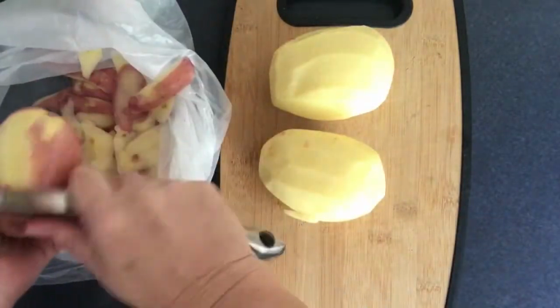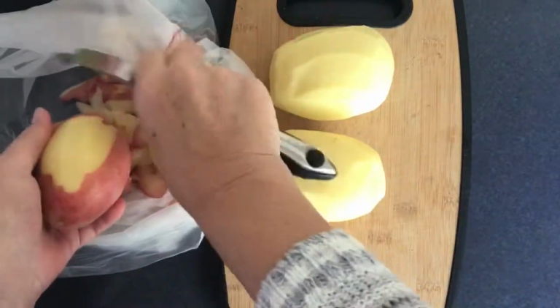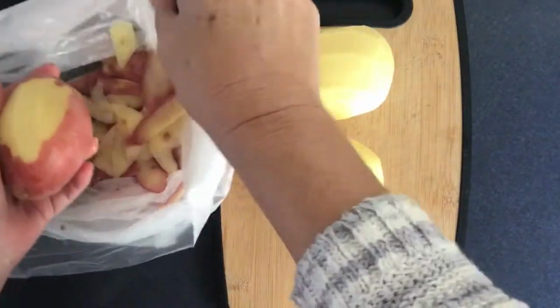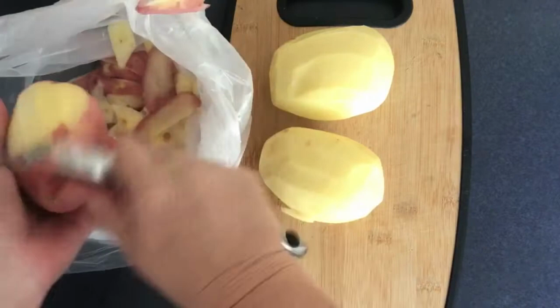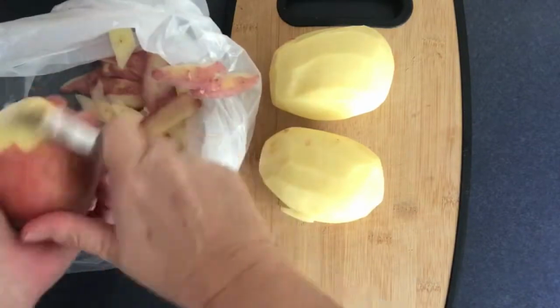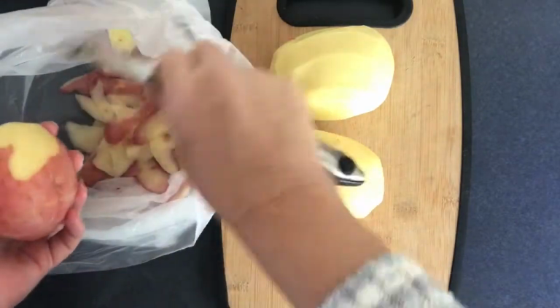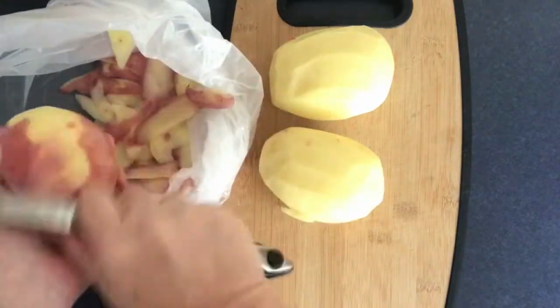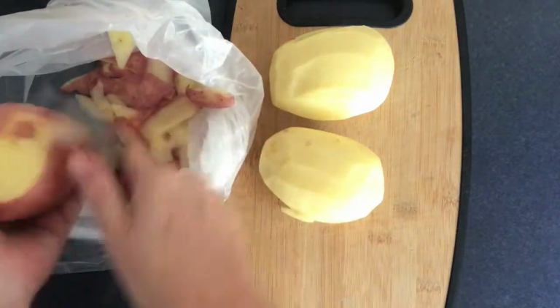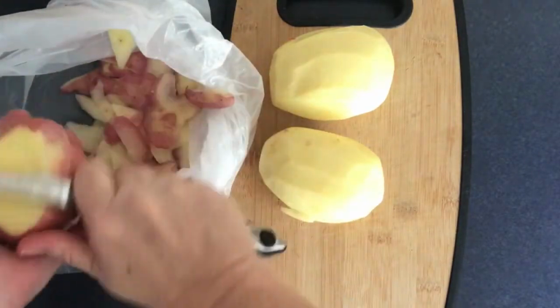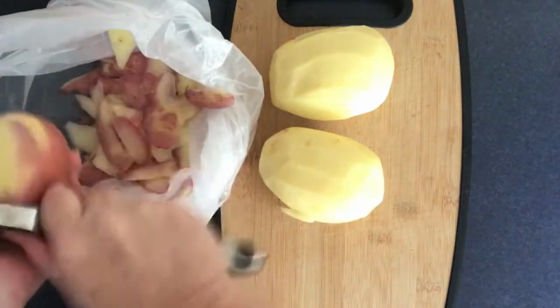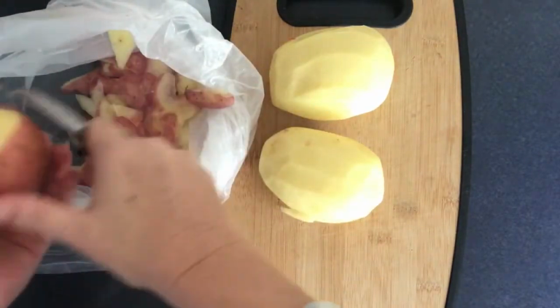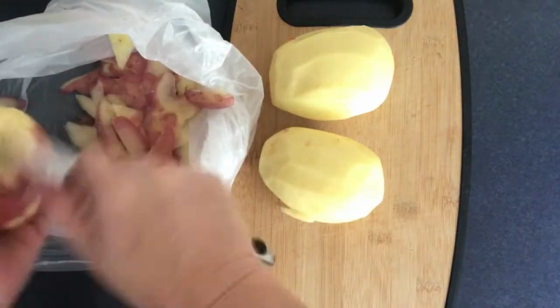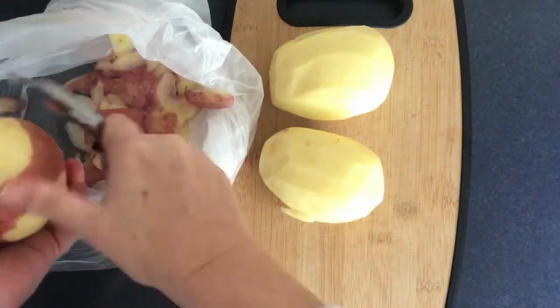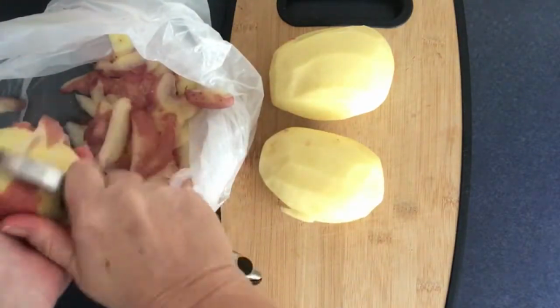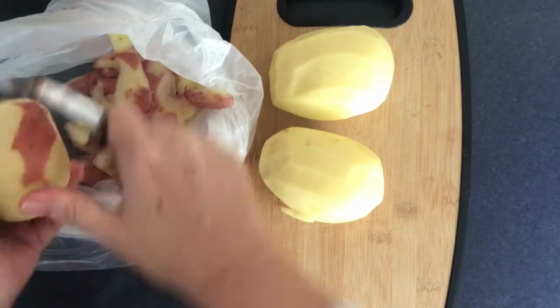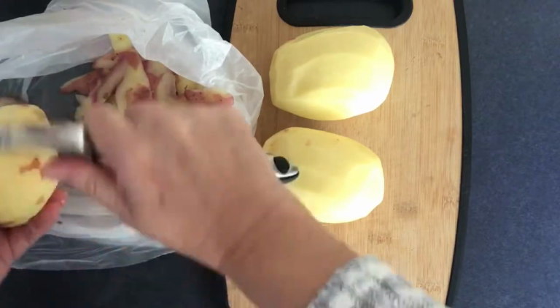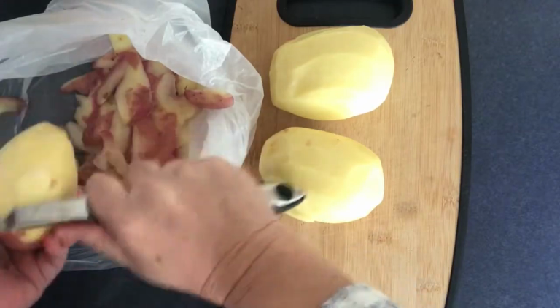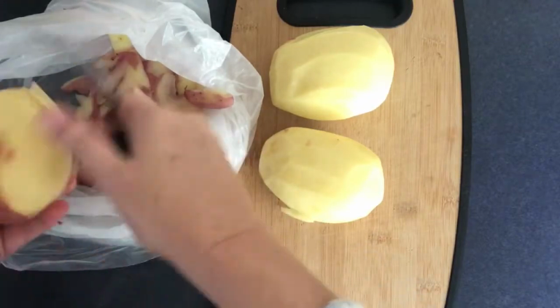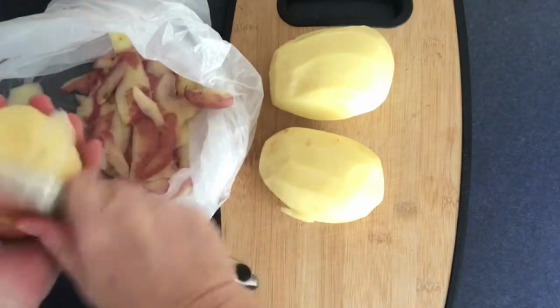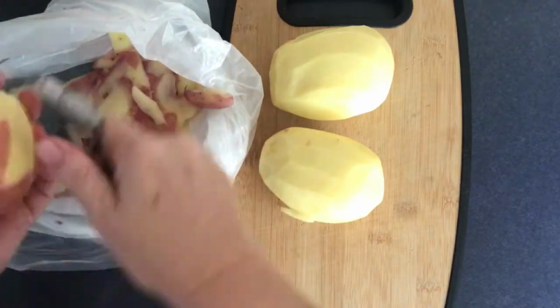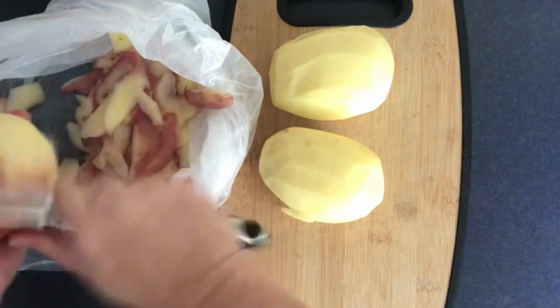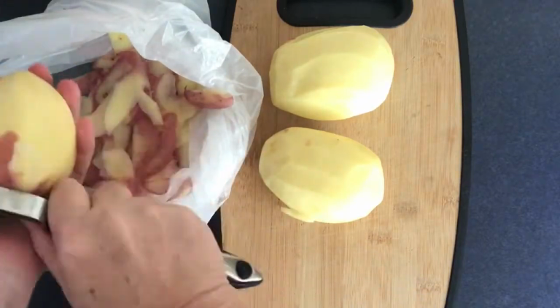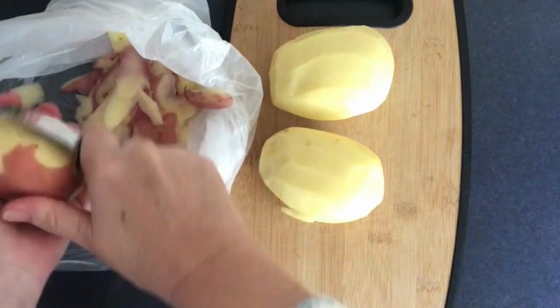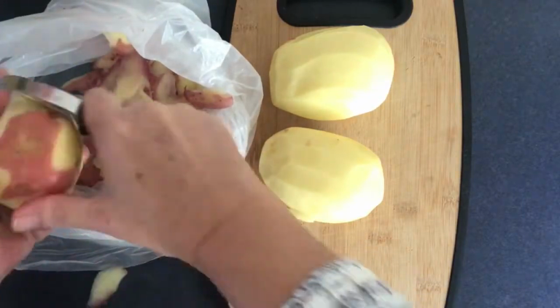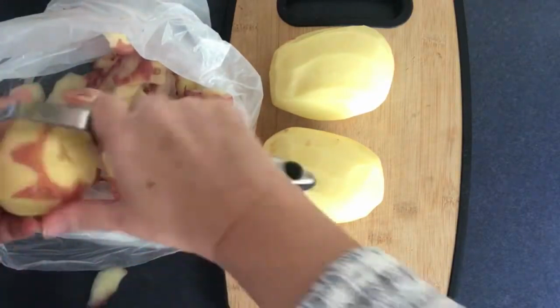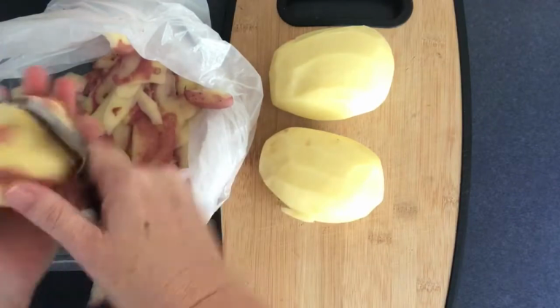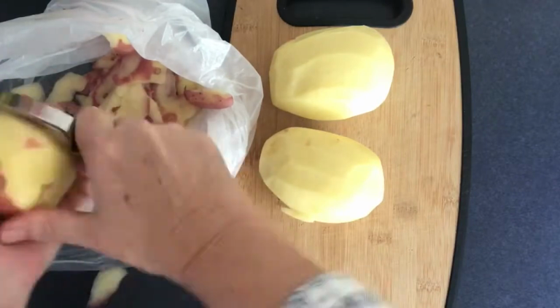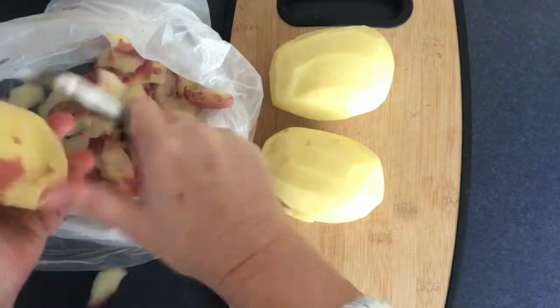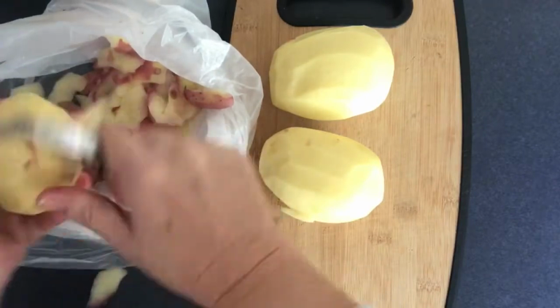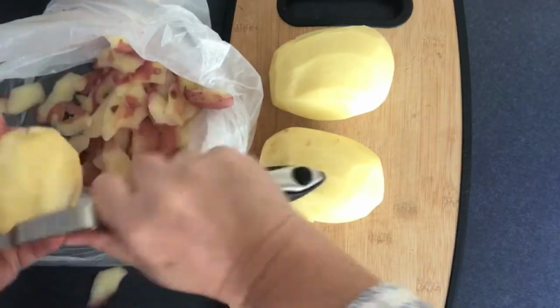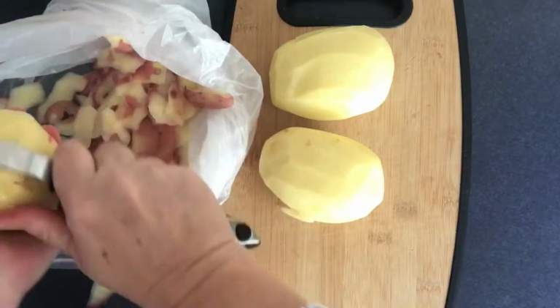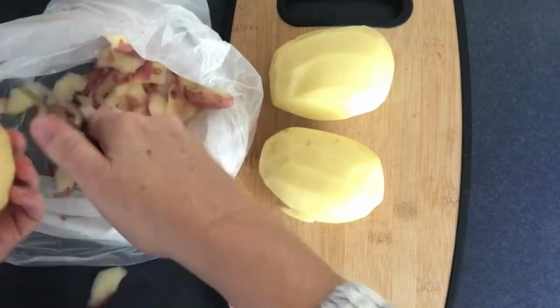Starting off you'll need to choose a good size potato, because we're going to be cutting these into probably one and a half to two centimeters thick.